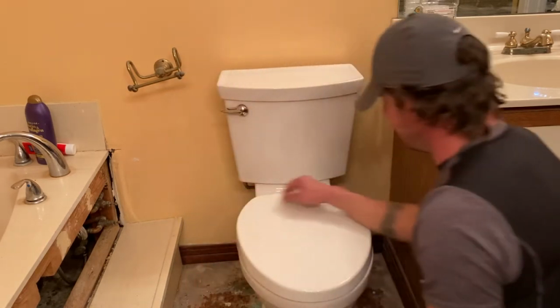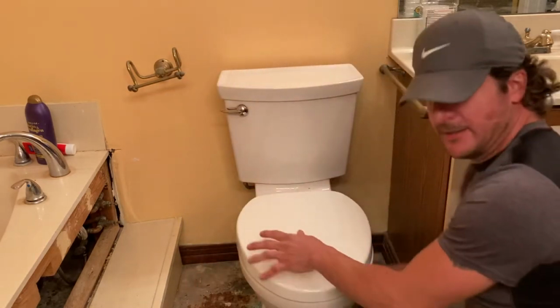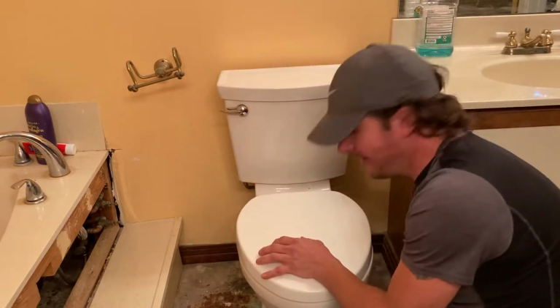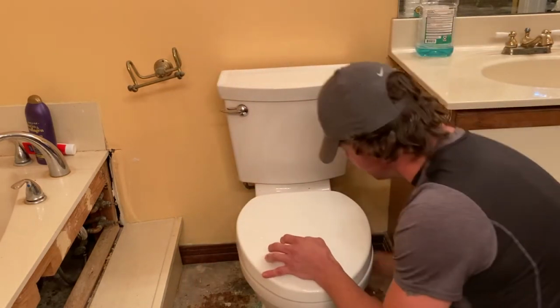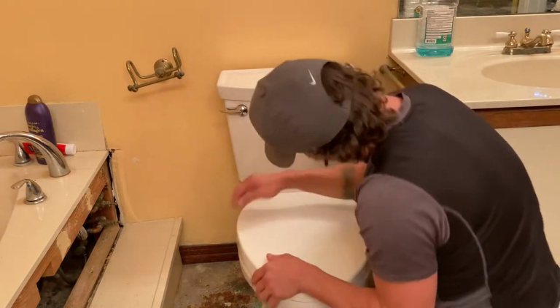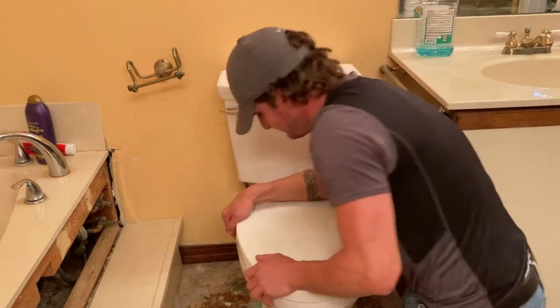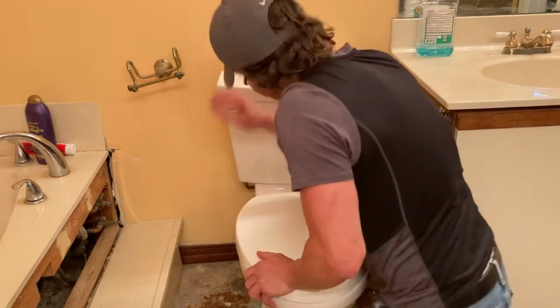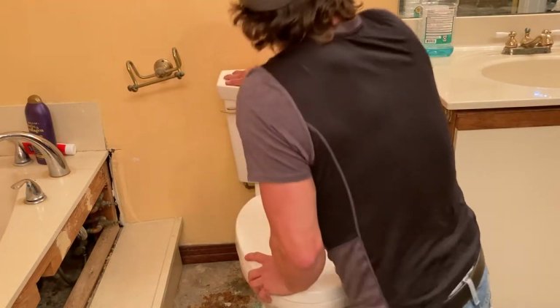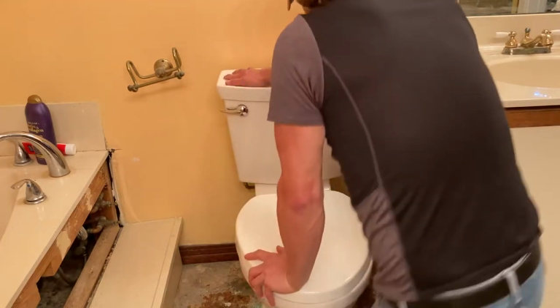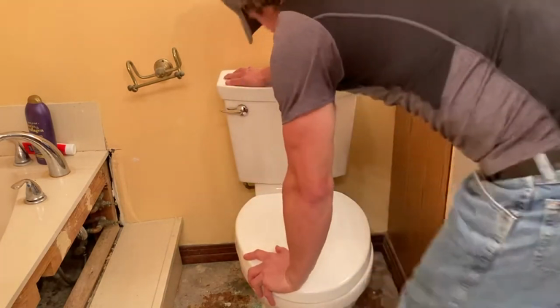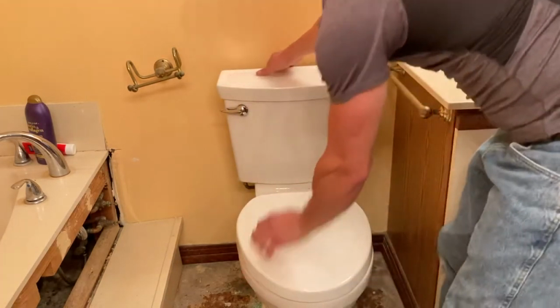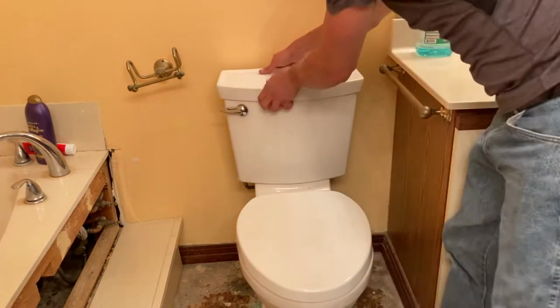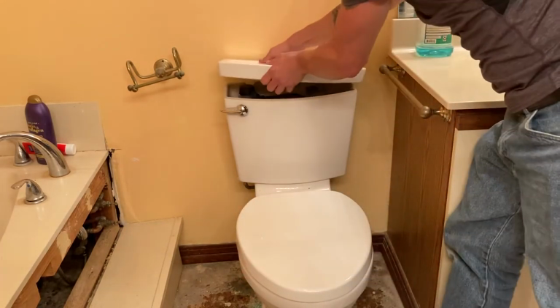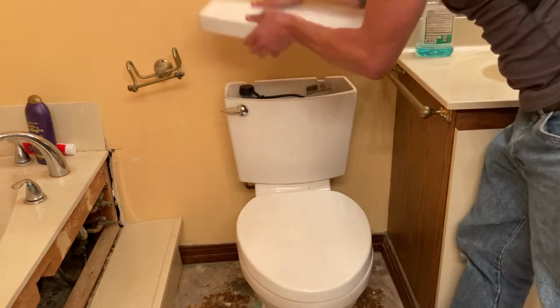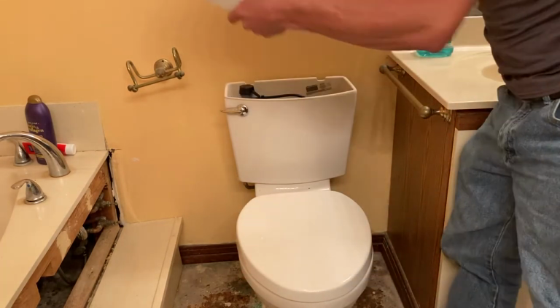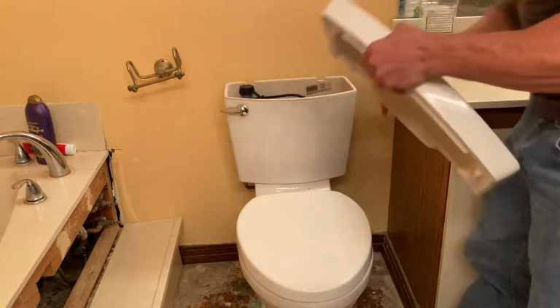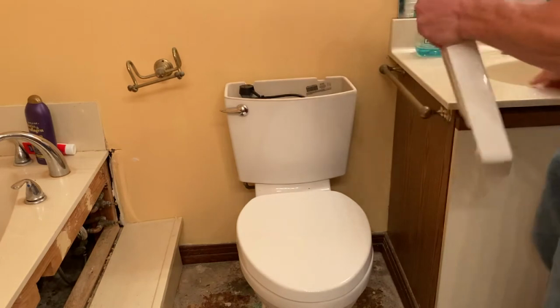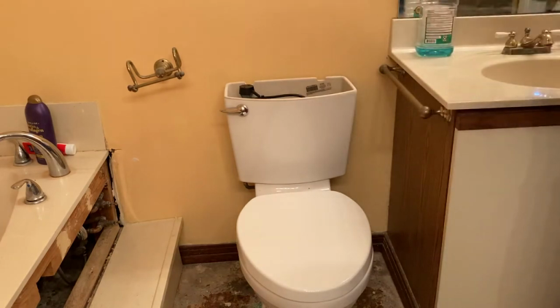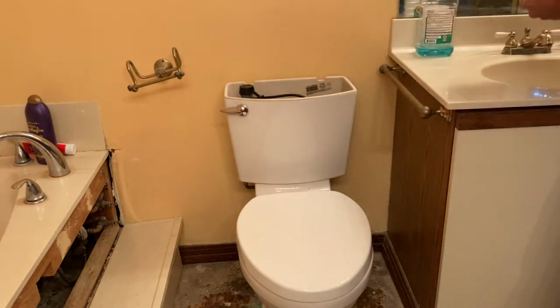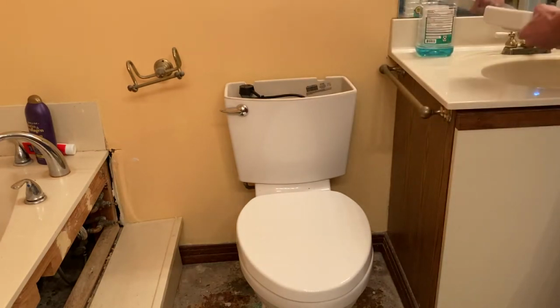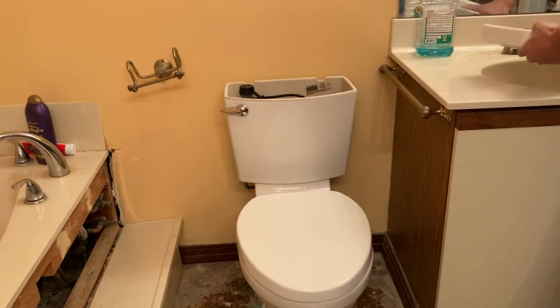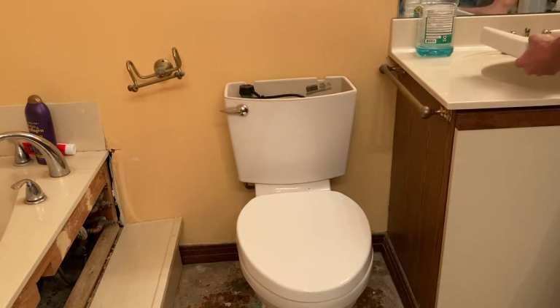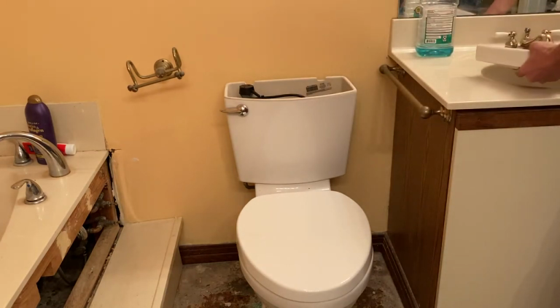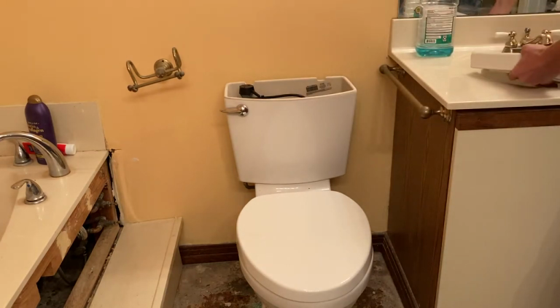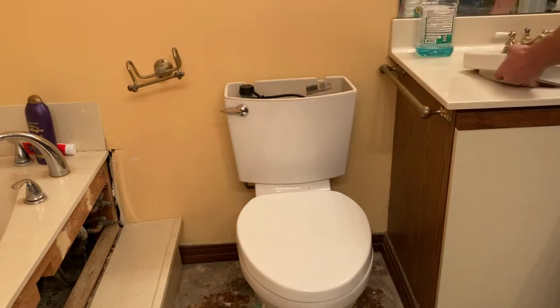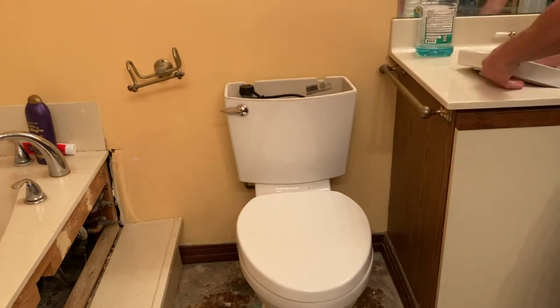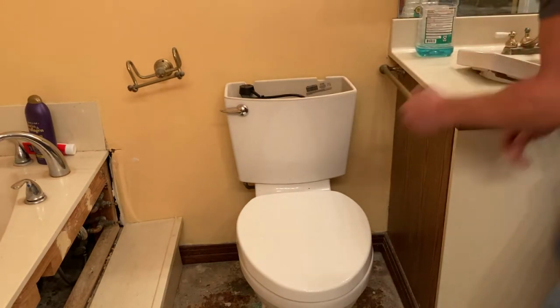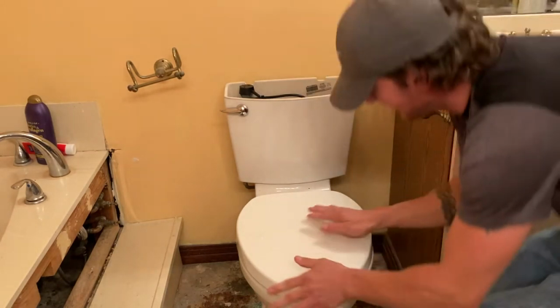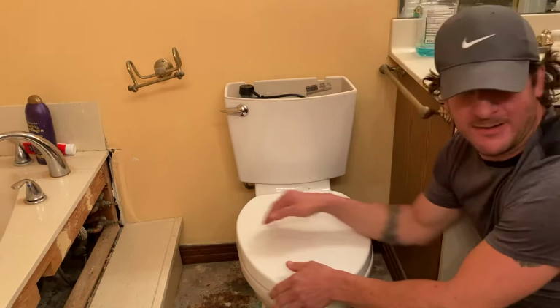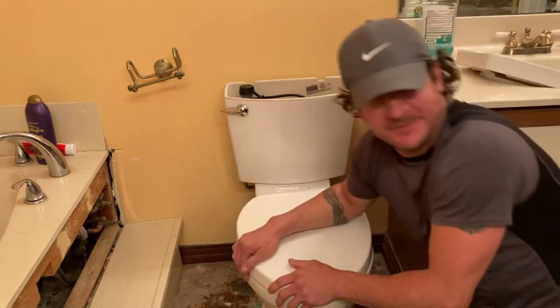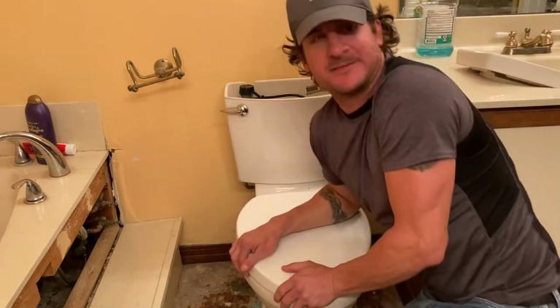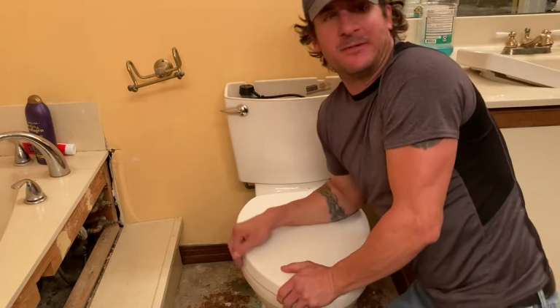Alright, next thing — go ahead and pull the lid off the tank. That's going to make it lighter. Don't drop it — it'll break really, really easy. I apologize if you can't see the dust; I'm not sure how the camera came out.